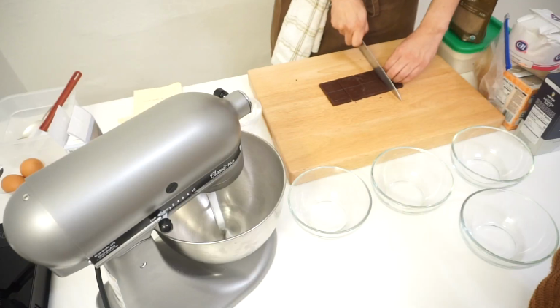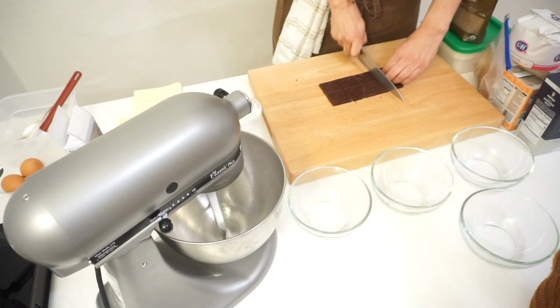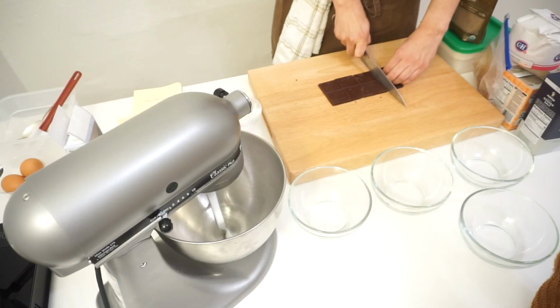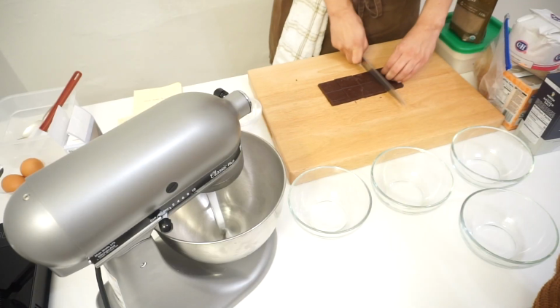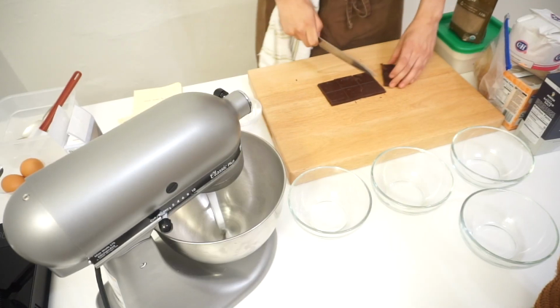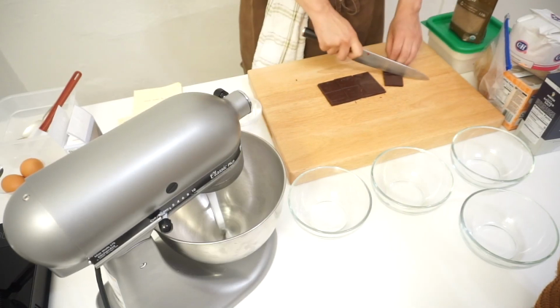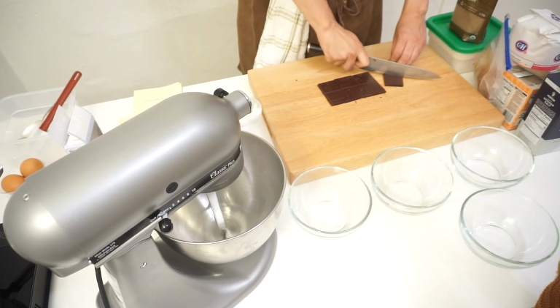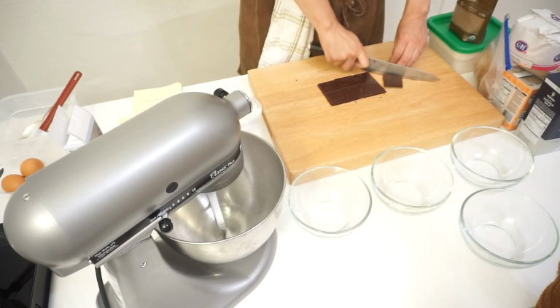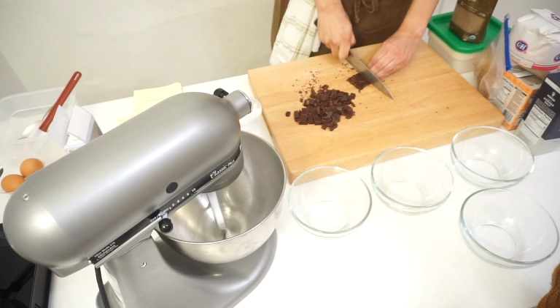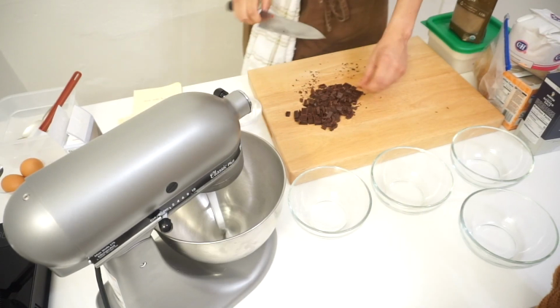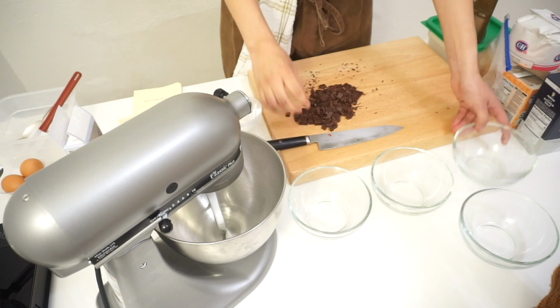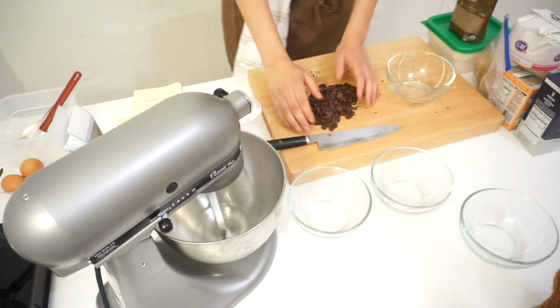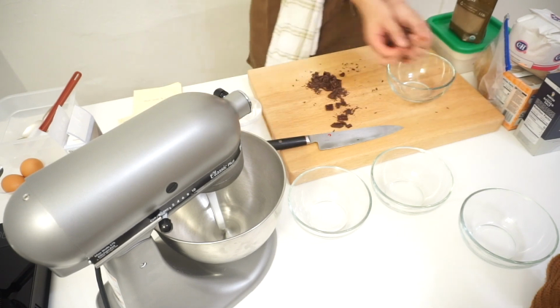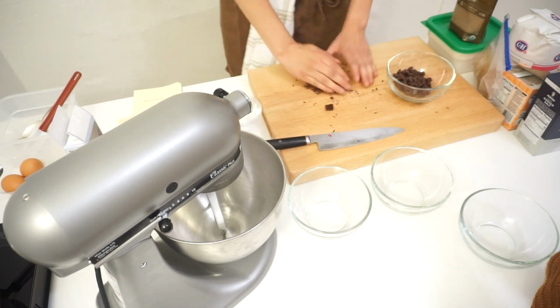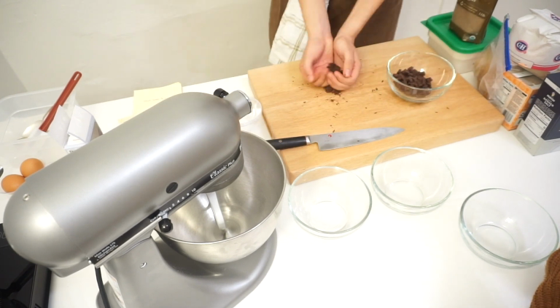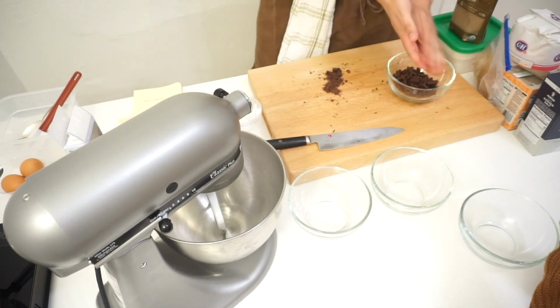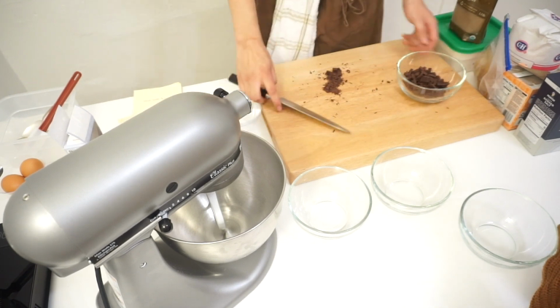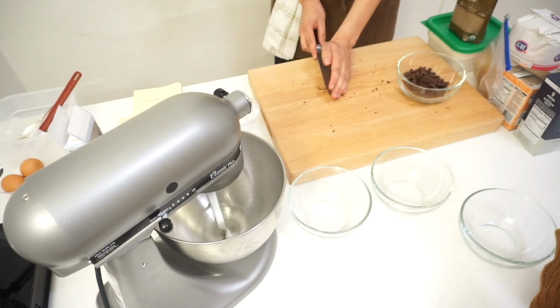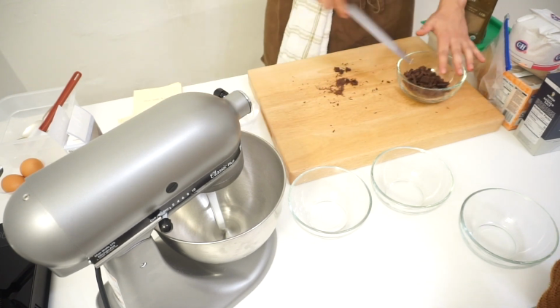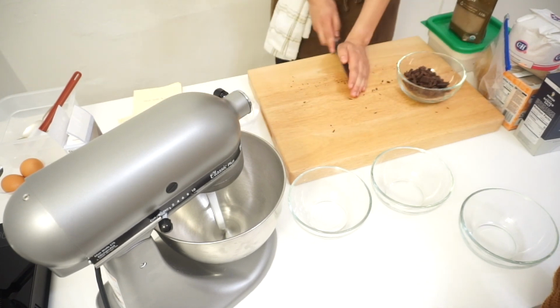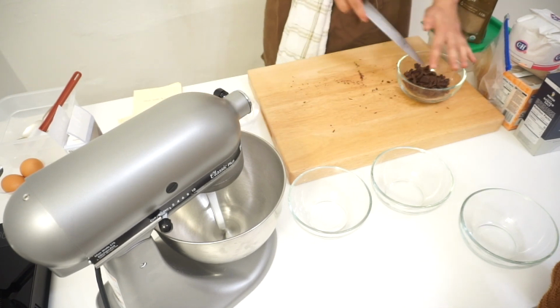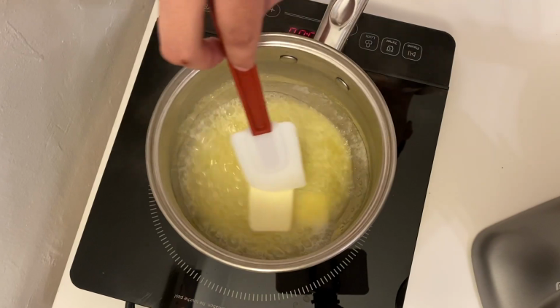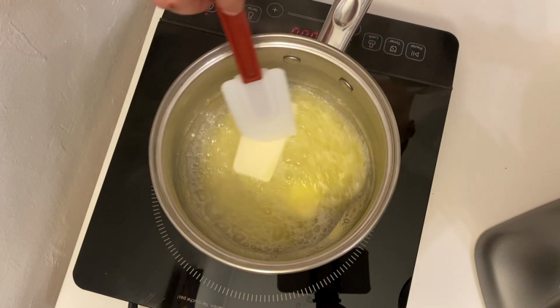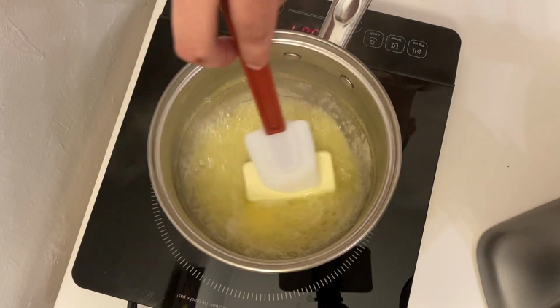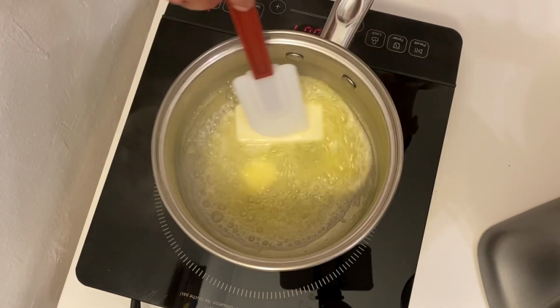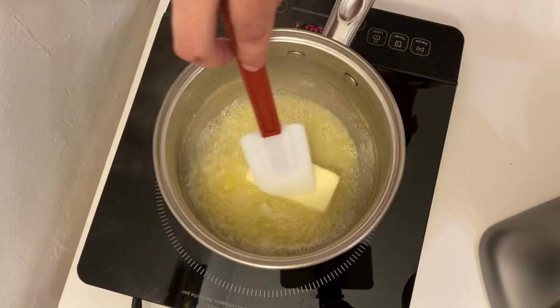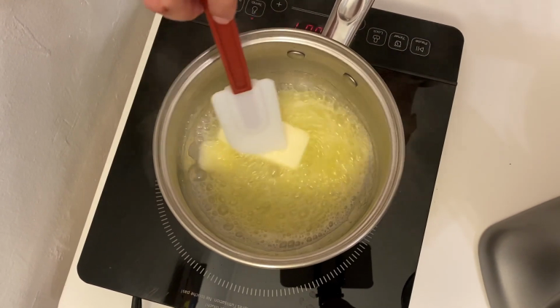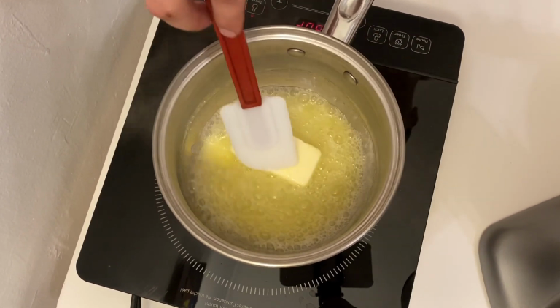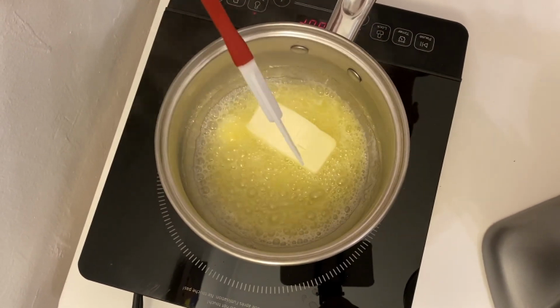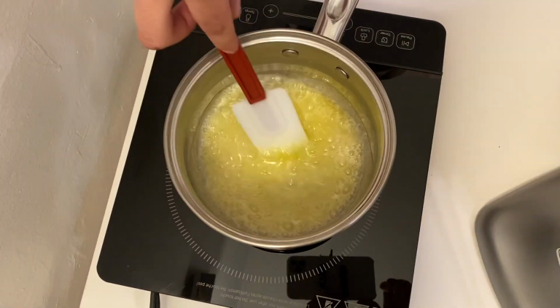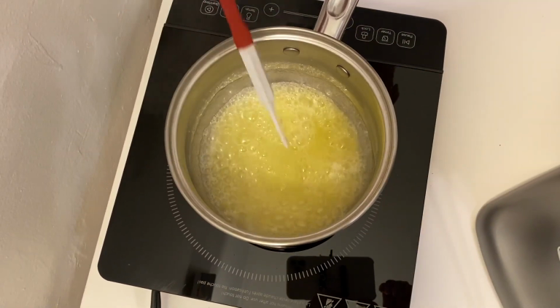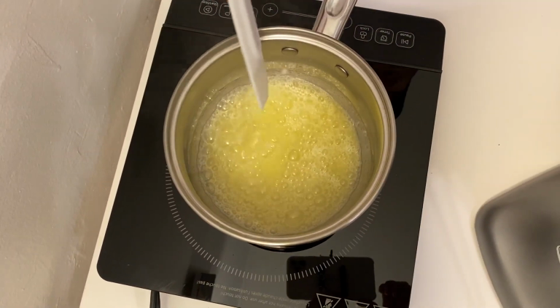I started off by getting my chocolate a rough chop. Then I started to melt my butter at a low heat so my butter won't burn.